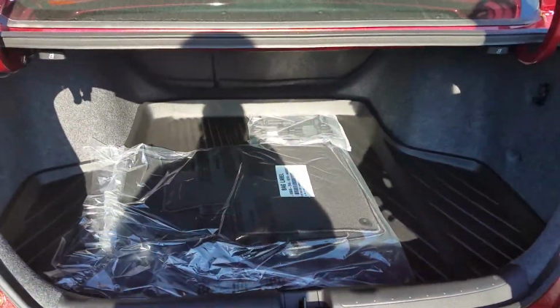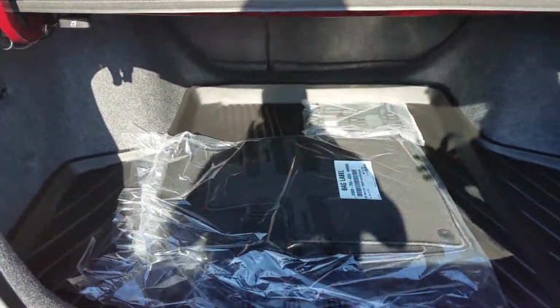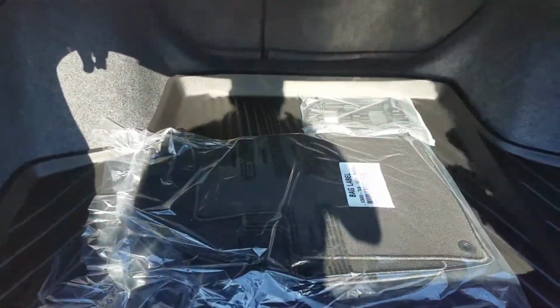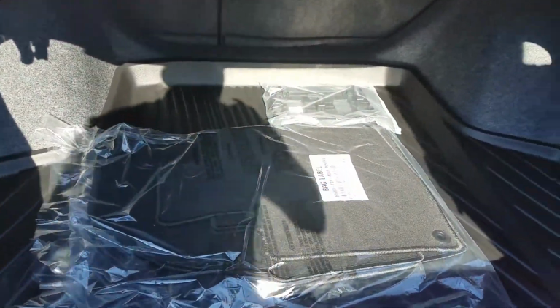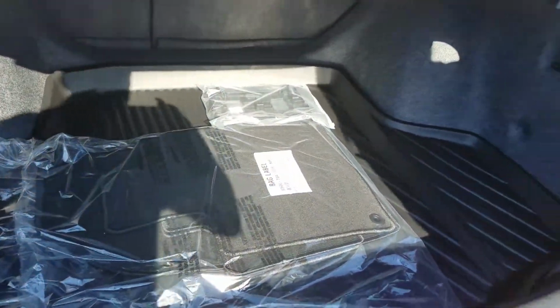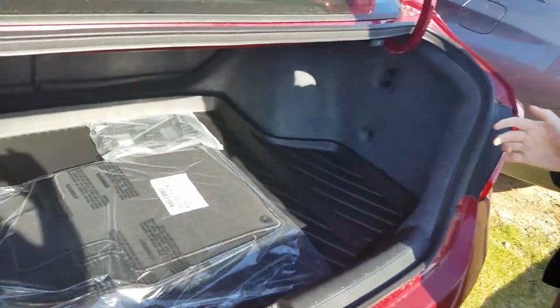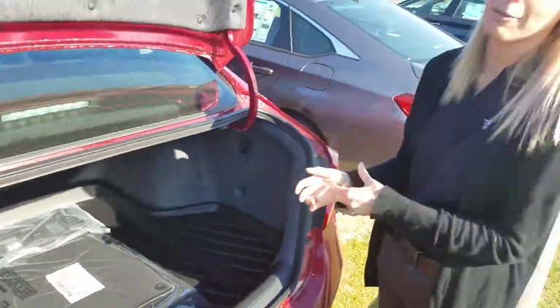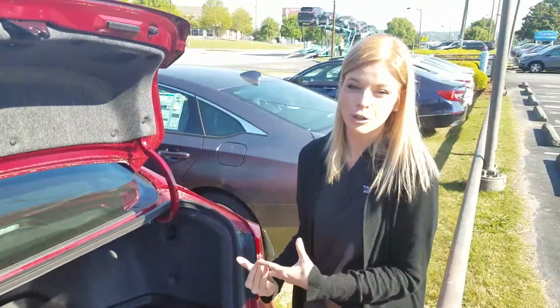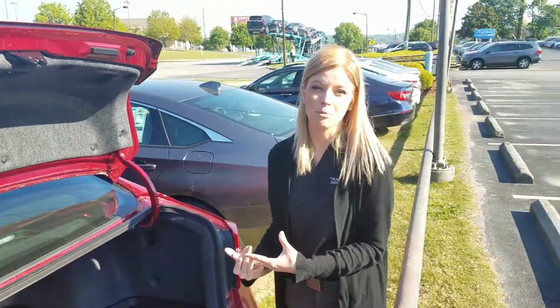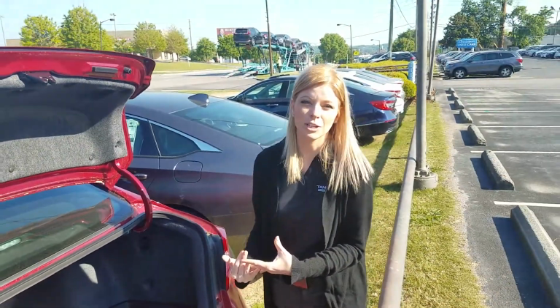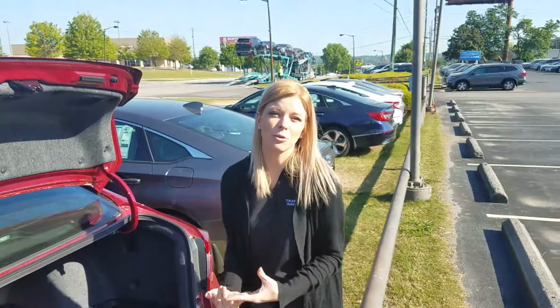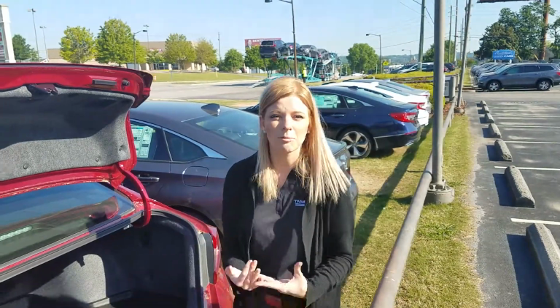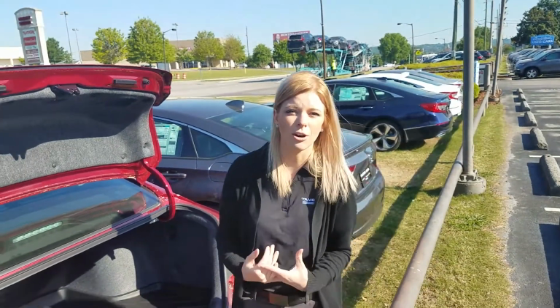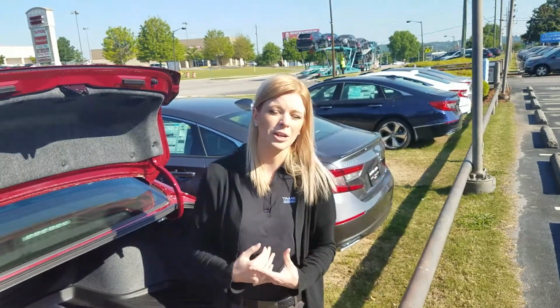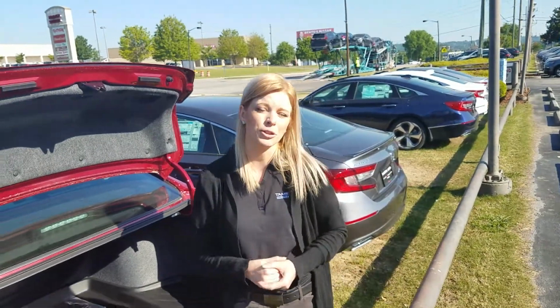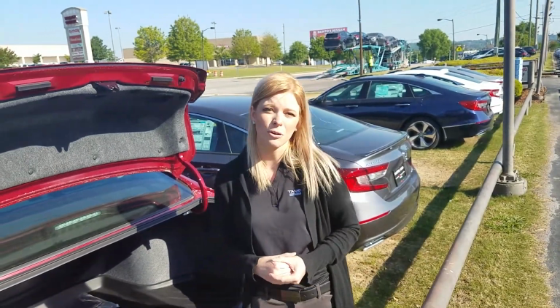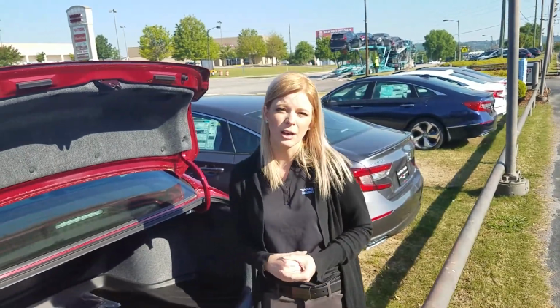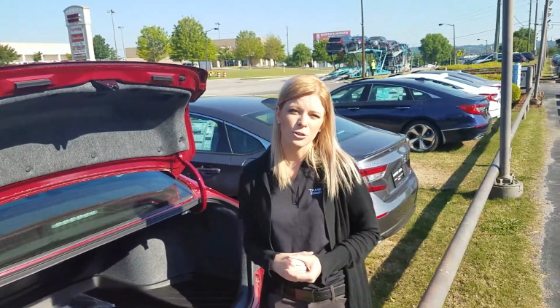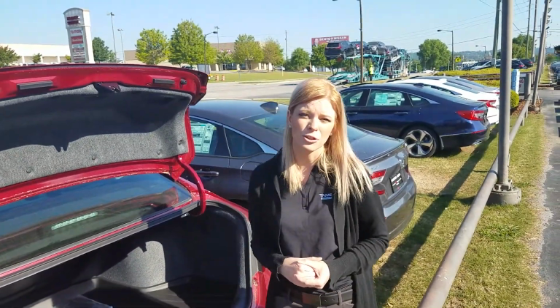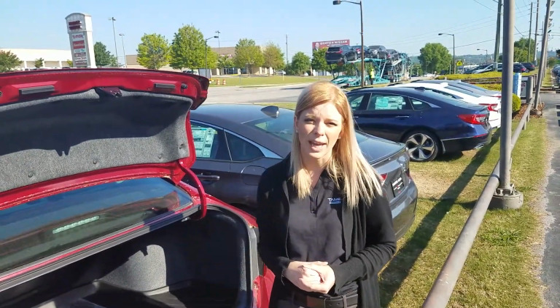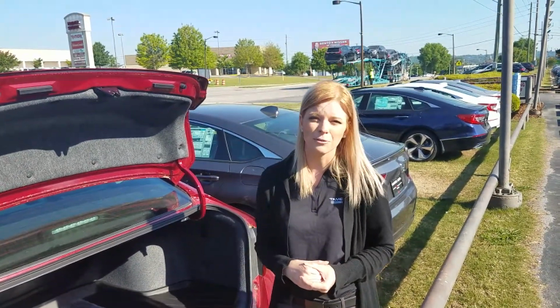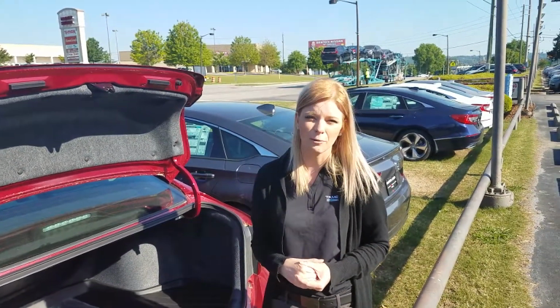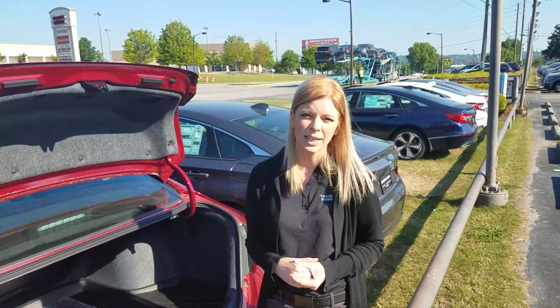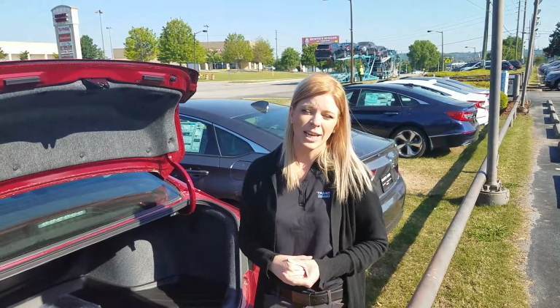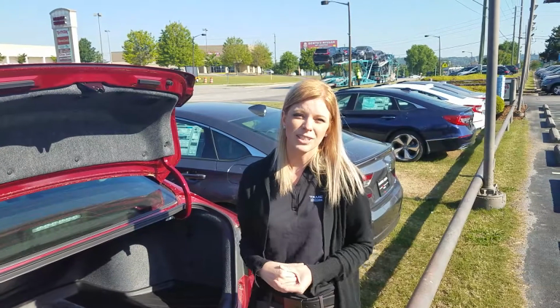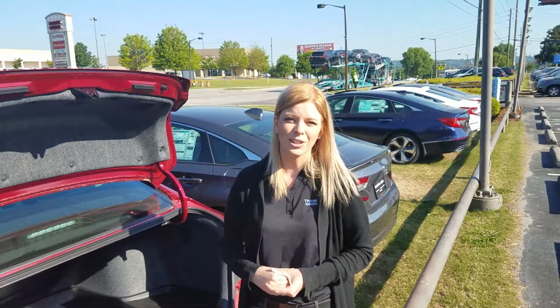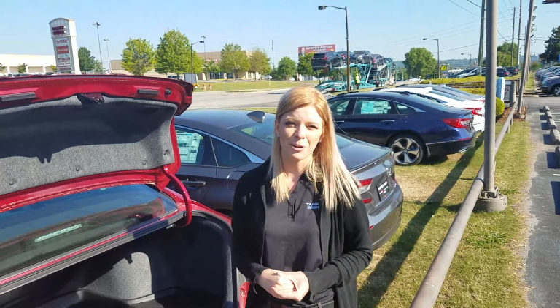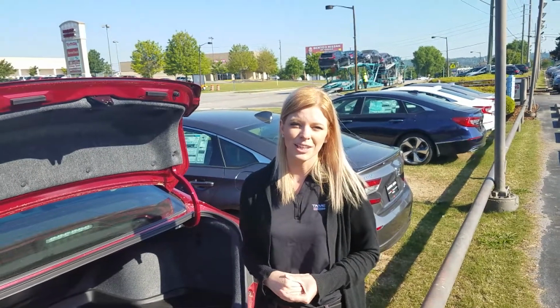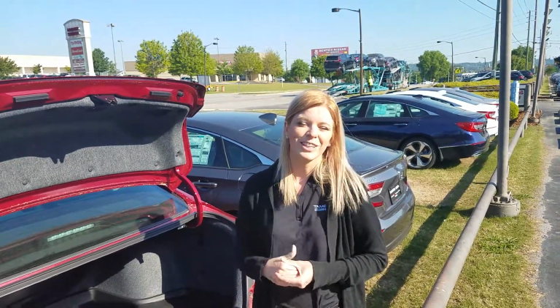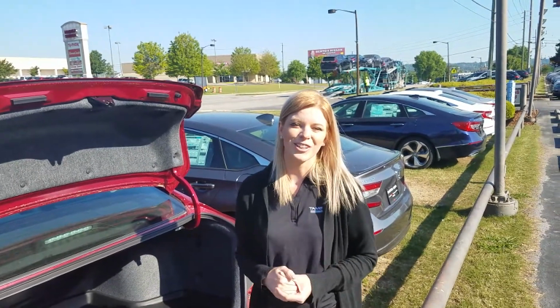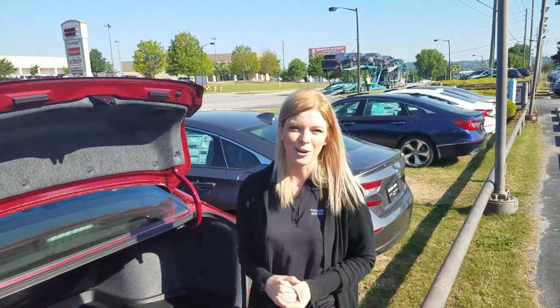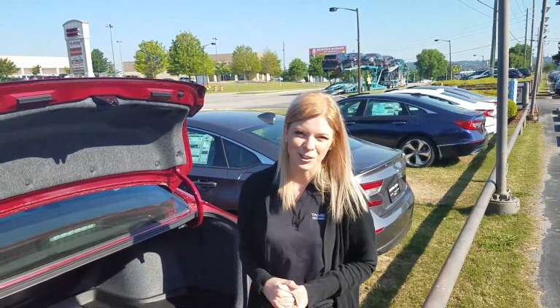Tracy, there are so many features about this car I'd love to show you in person. If you would, give me a call — my number is 205-422-8151. Tracy, here at Tamron Honda, you're going to love the way you're treated.